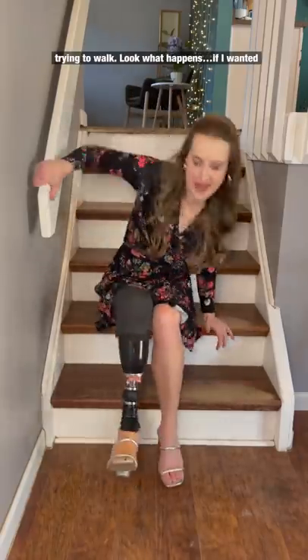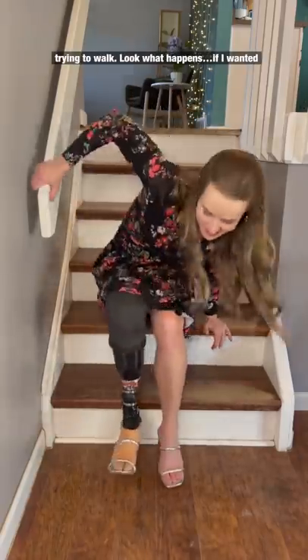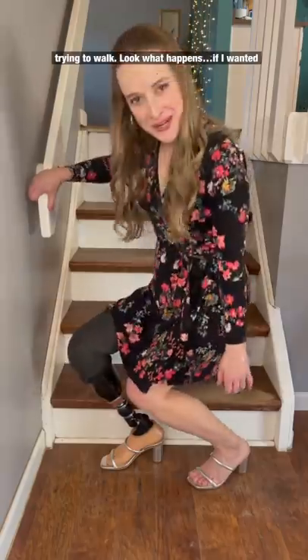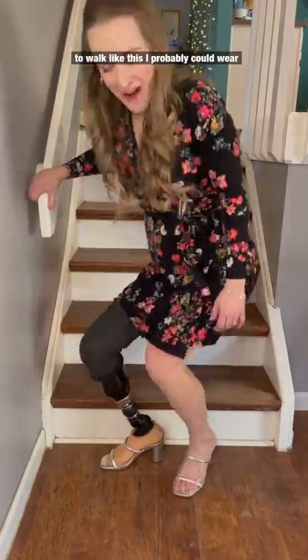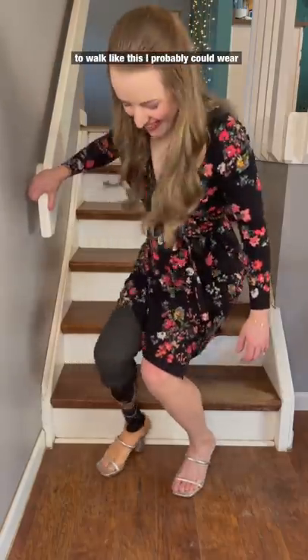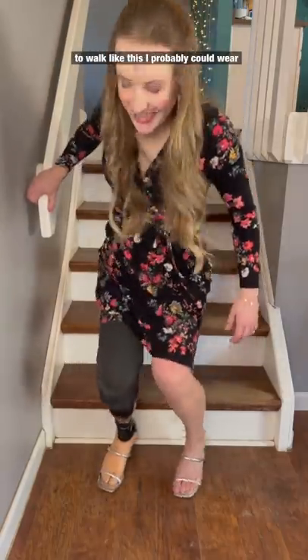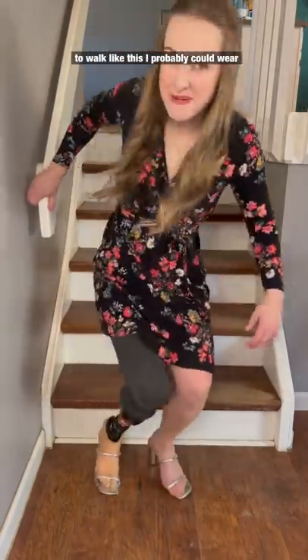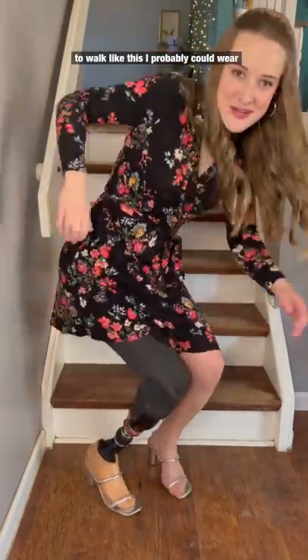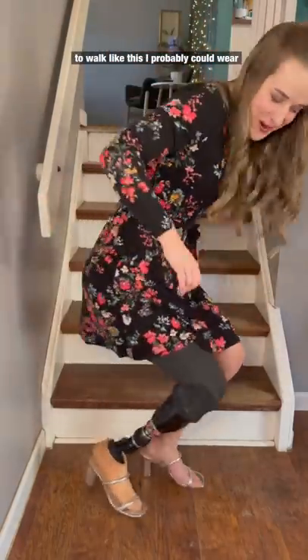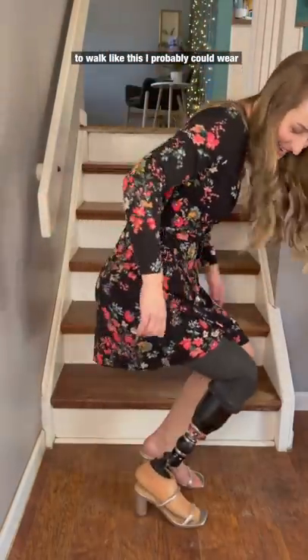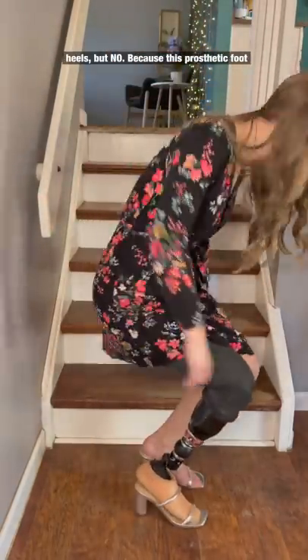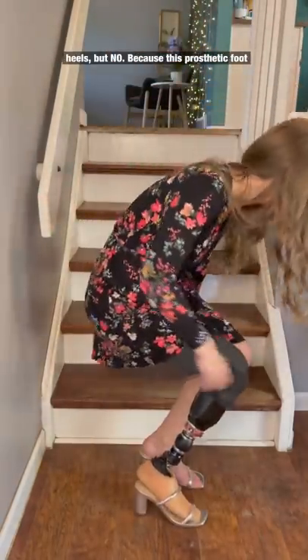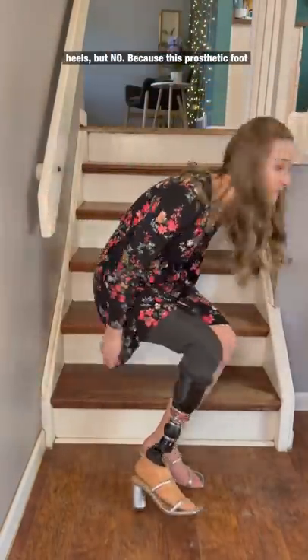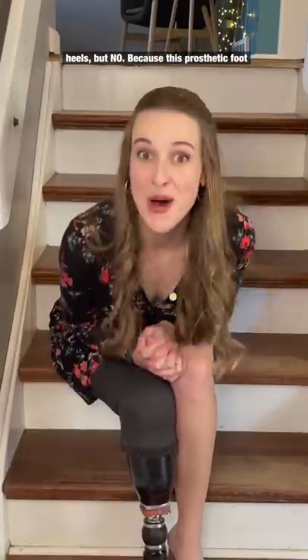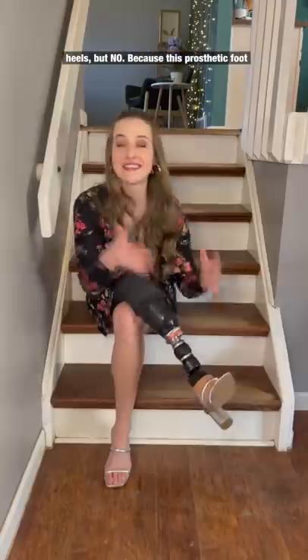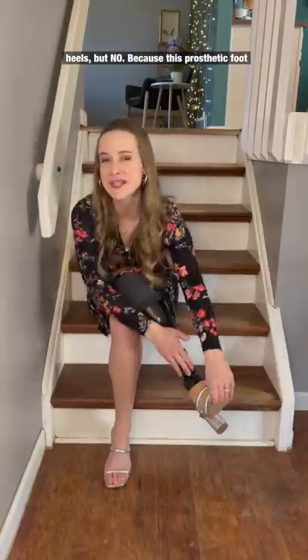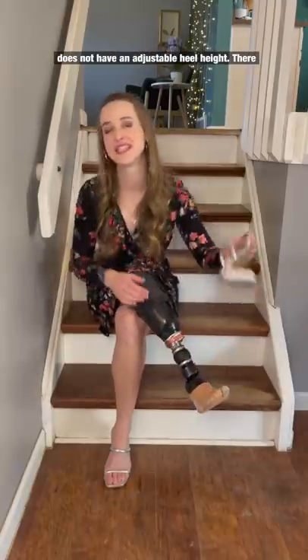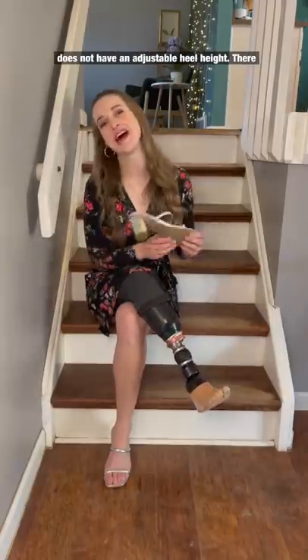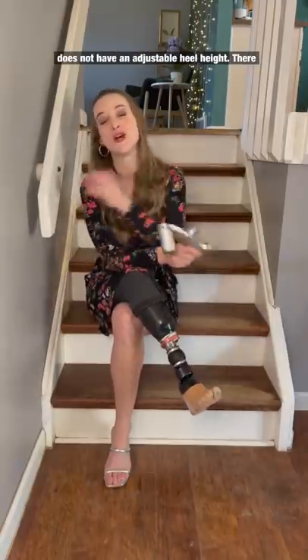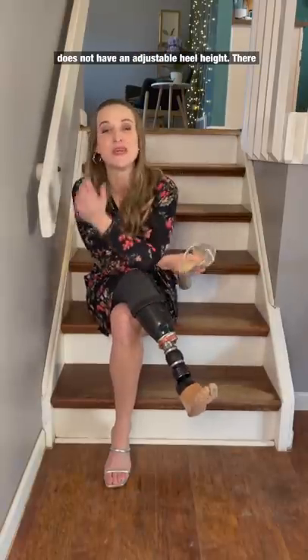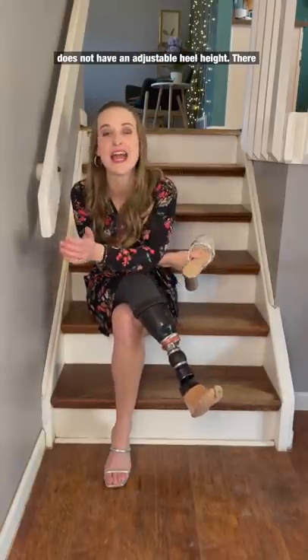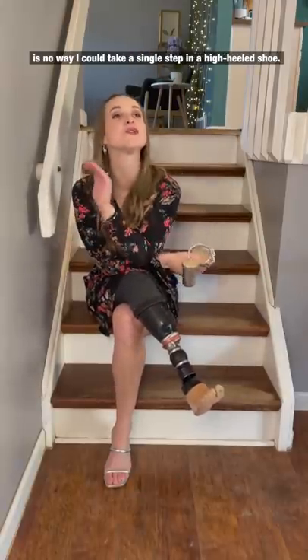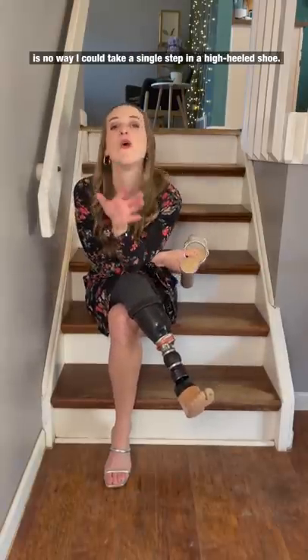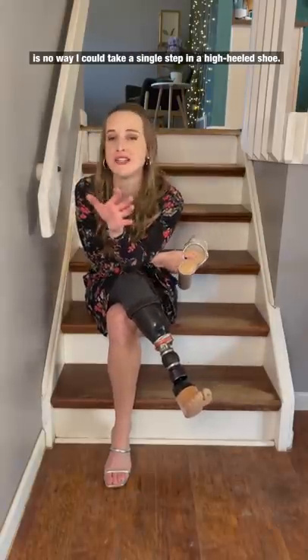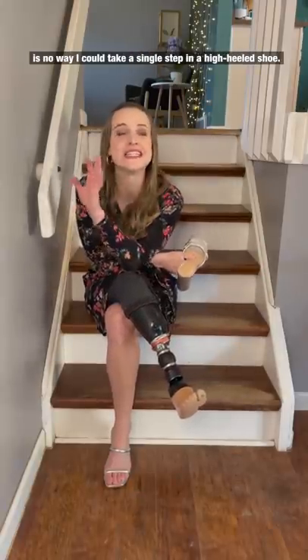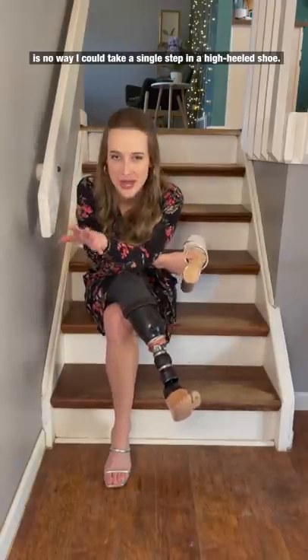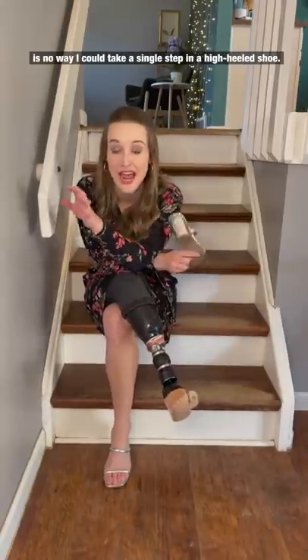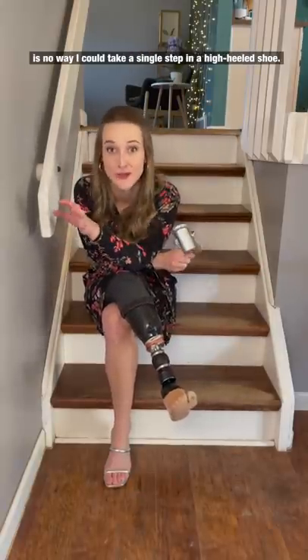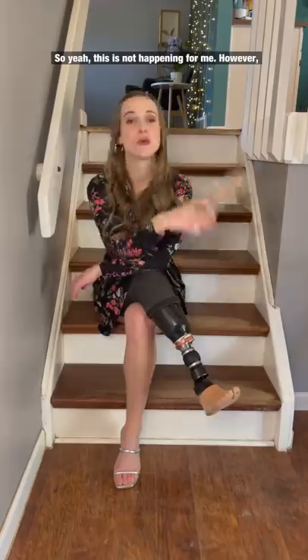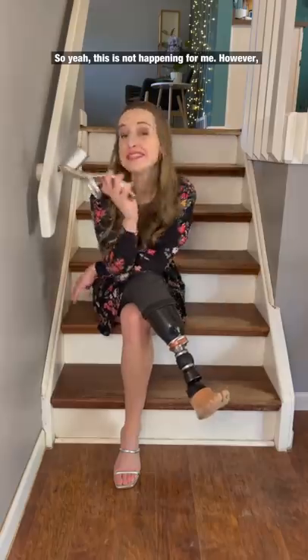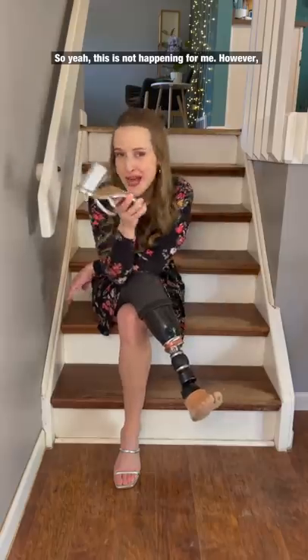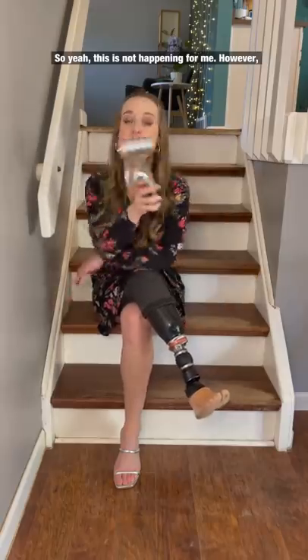Look what happens. If I wanted to walk like this, I probably could wear prosthetic heels, but no. Because this prosthetic foot does not have an adjustable heel height, there is no way I could take a single step in a high-heeled shoe. So yeah, this is not happening for me.